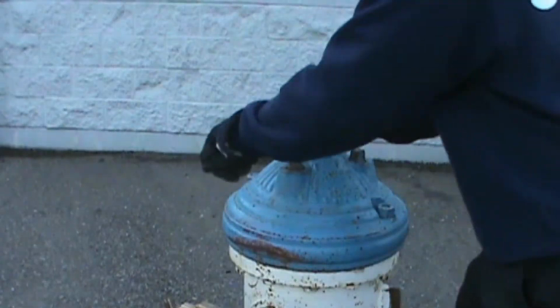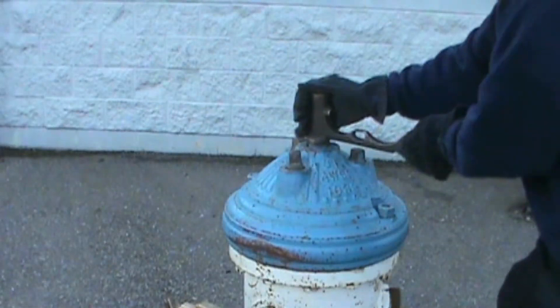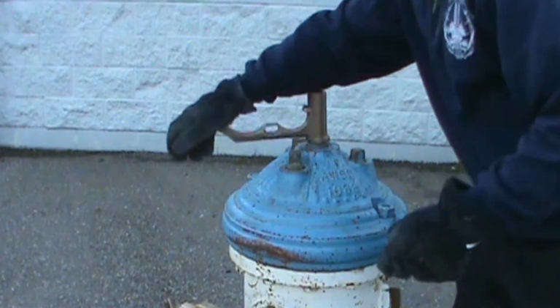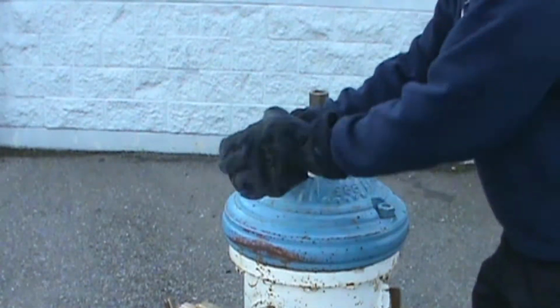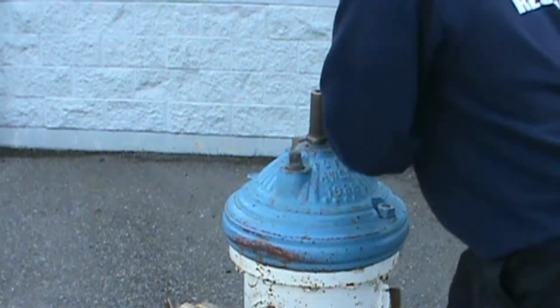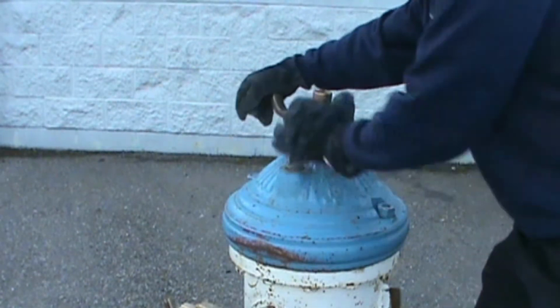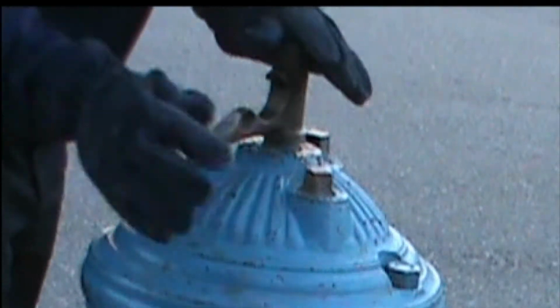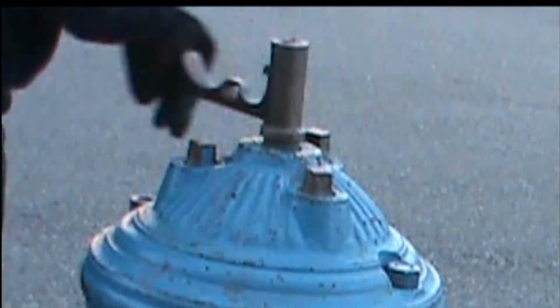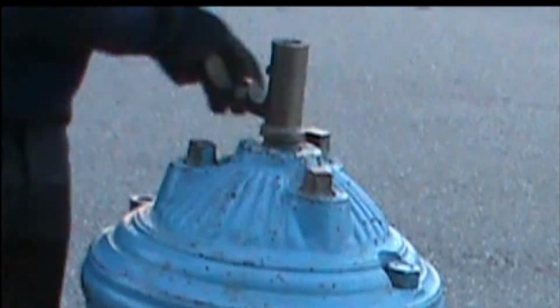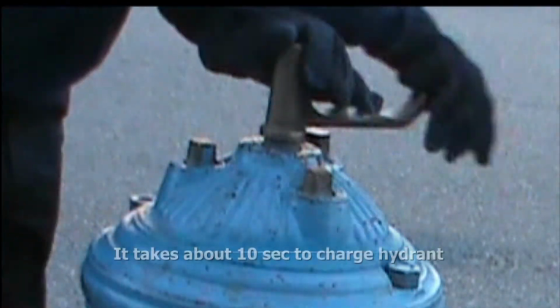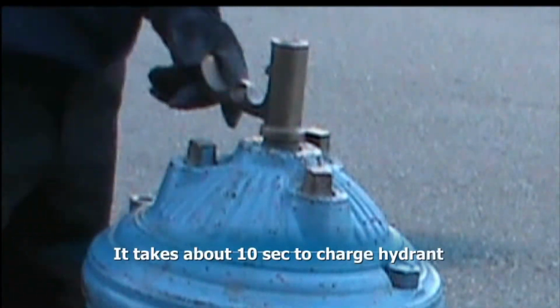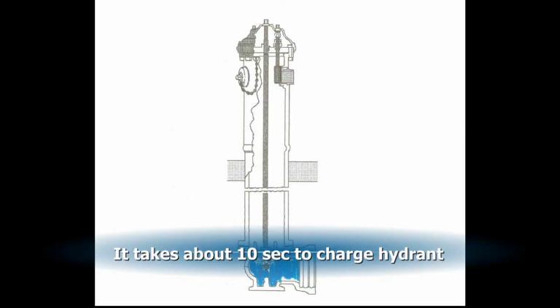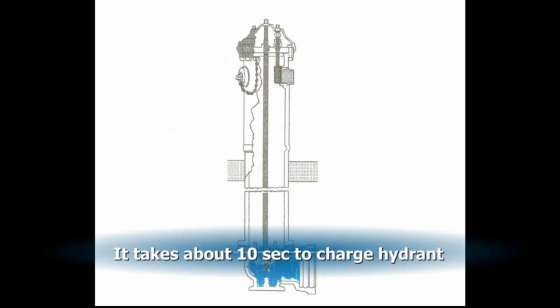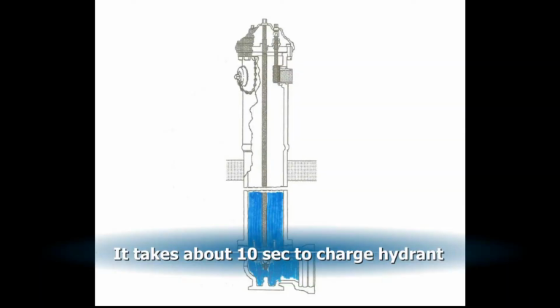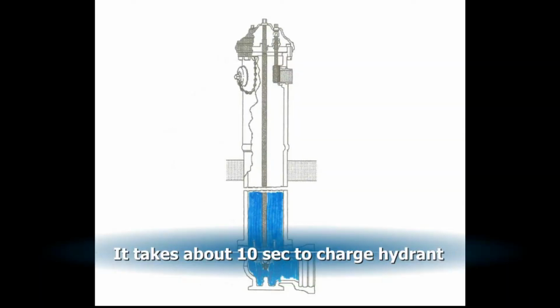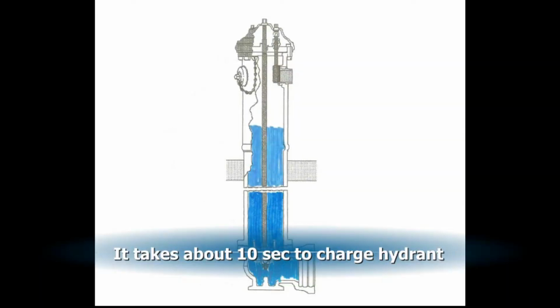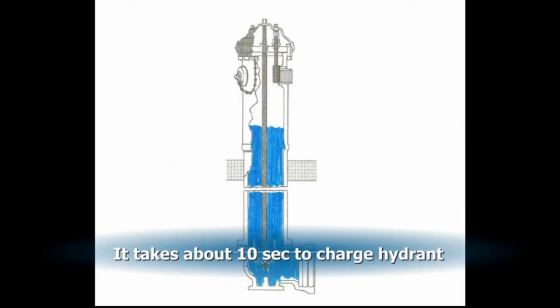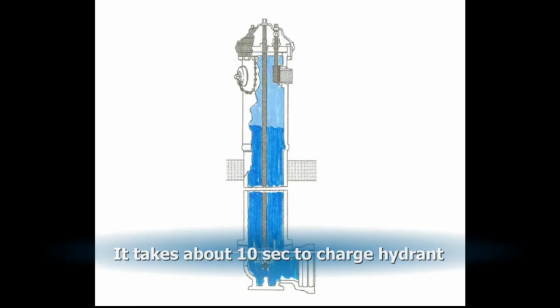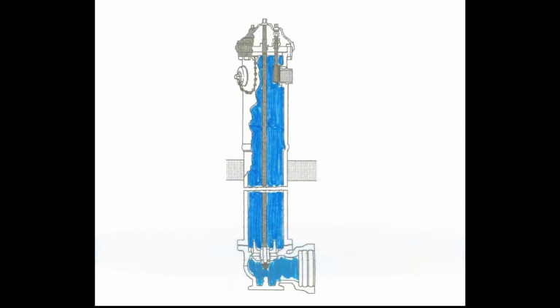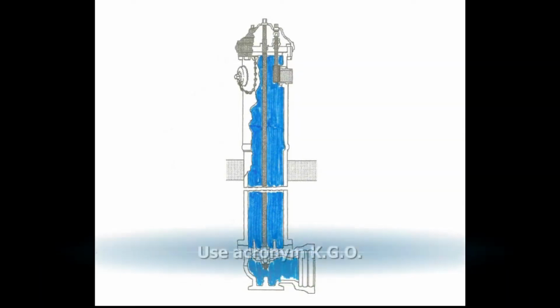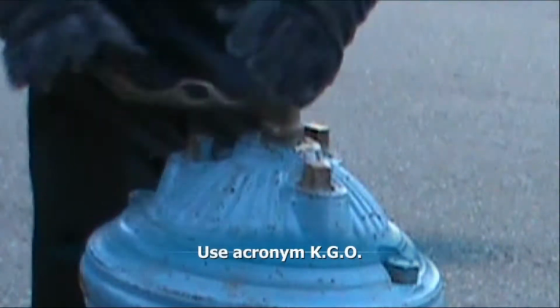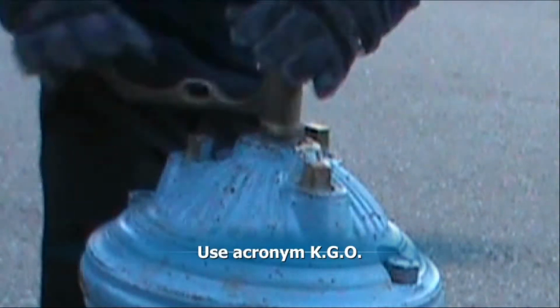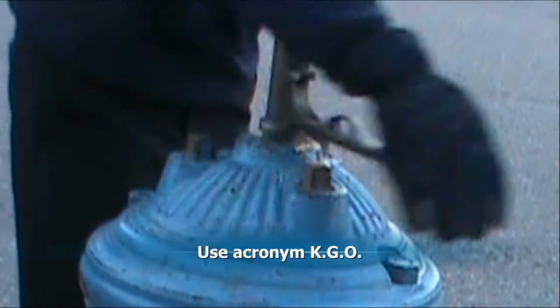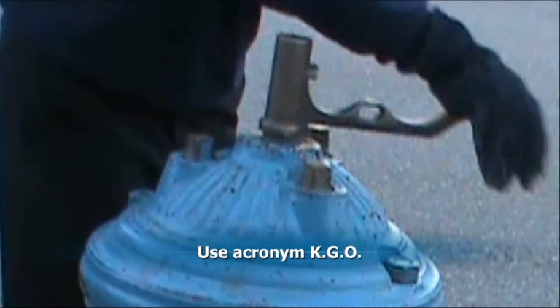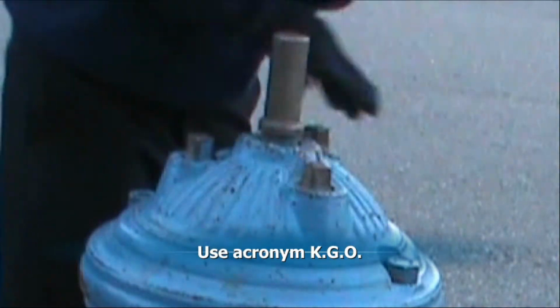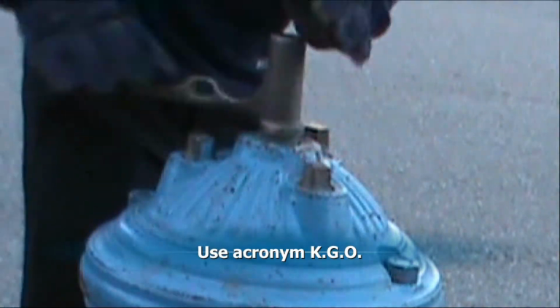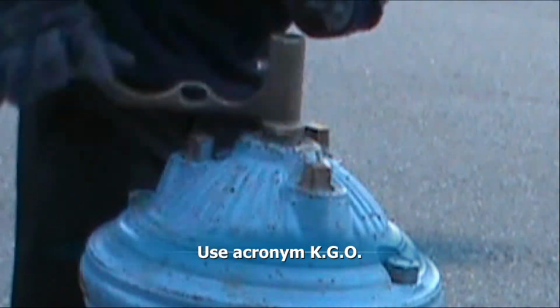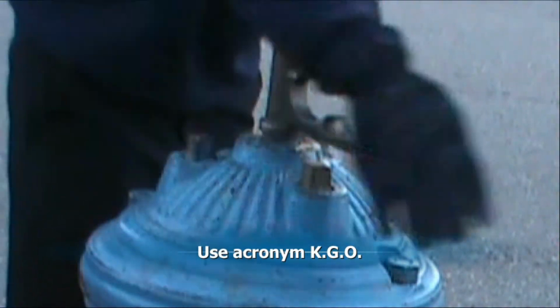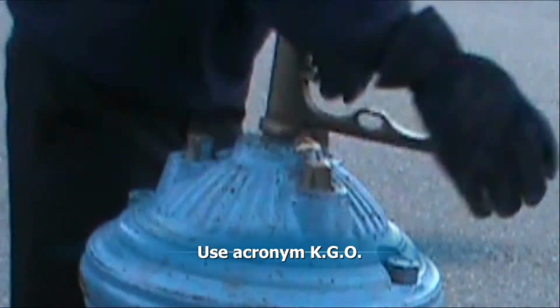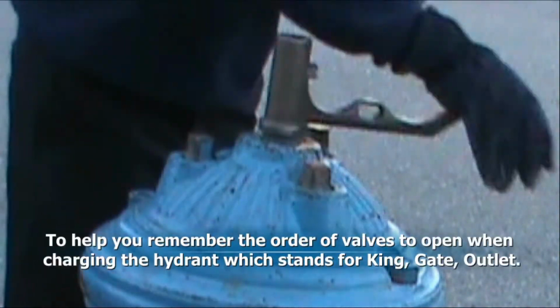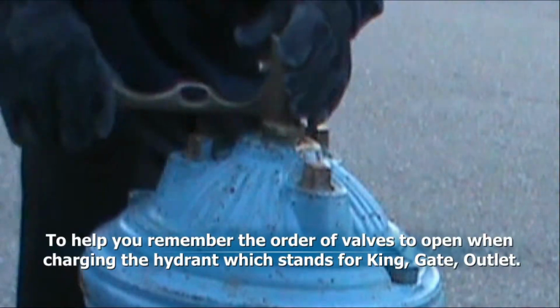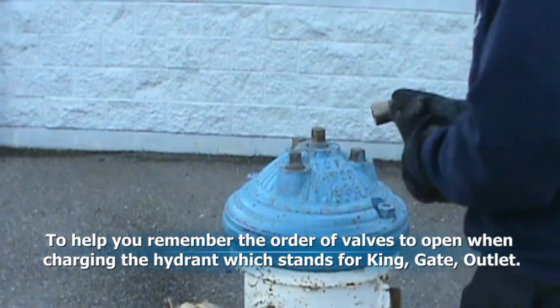Charge the king valve by turning the wrench counterclockwise three revolutions and wait ten seconds for the barrel to fill. Using the acronym KGO, open the king valve fully and don't back down.